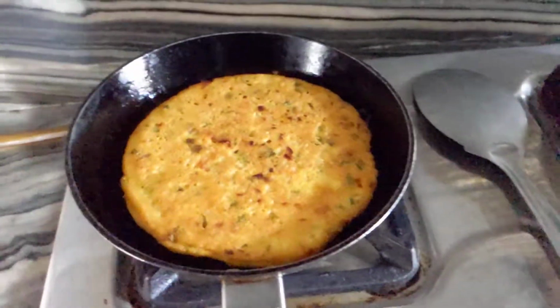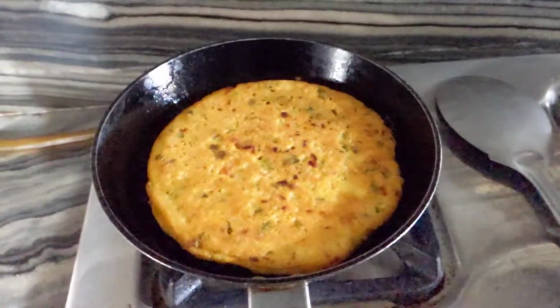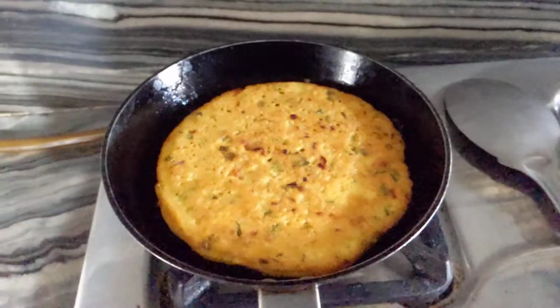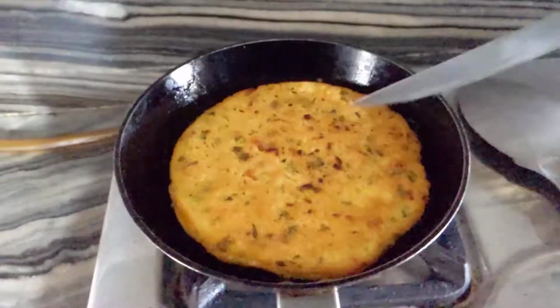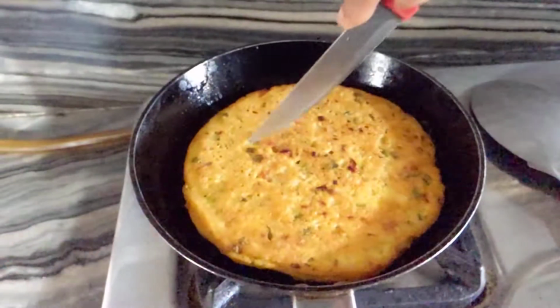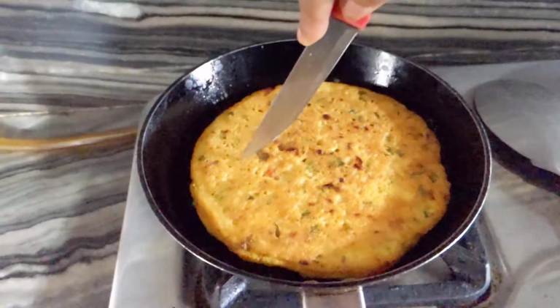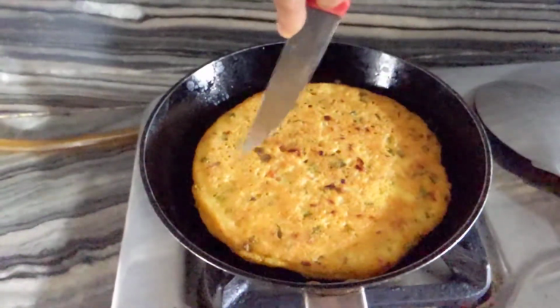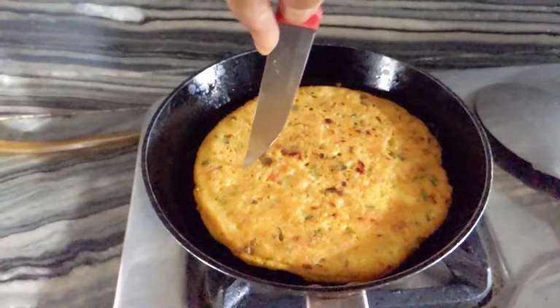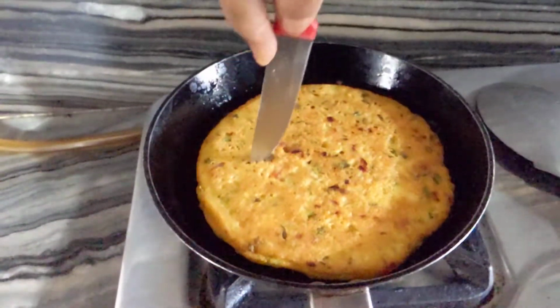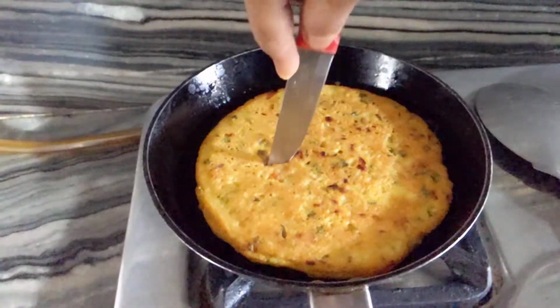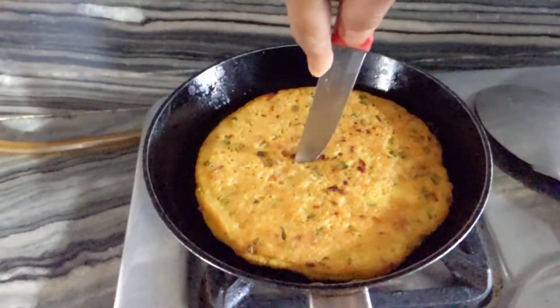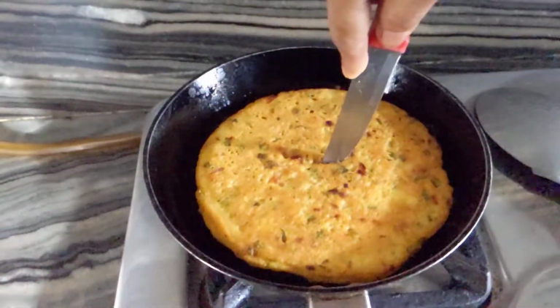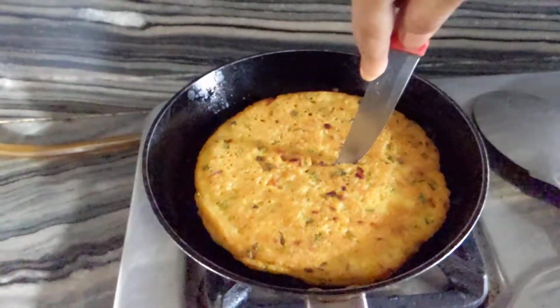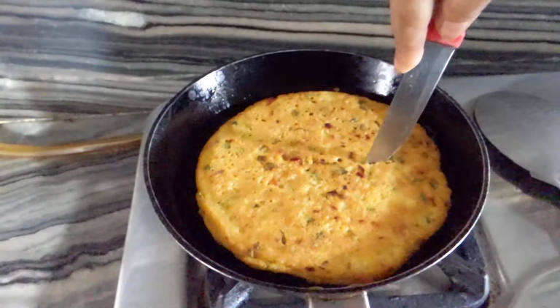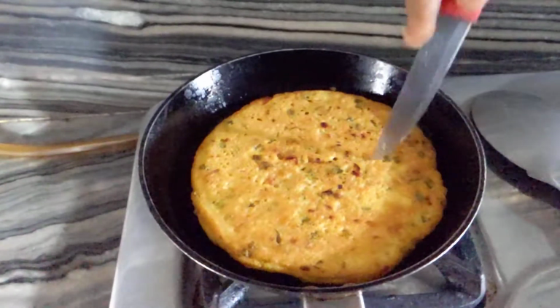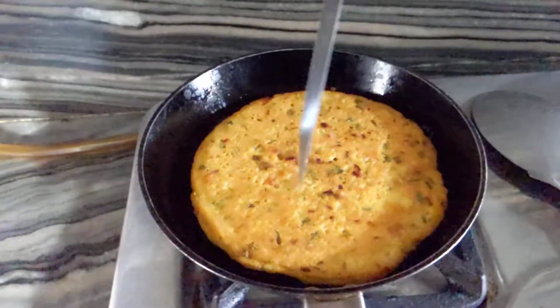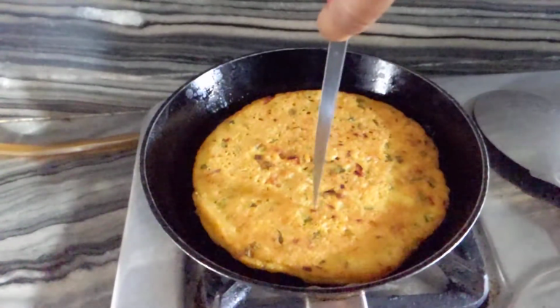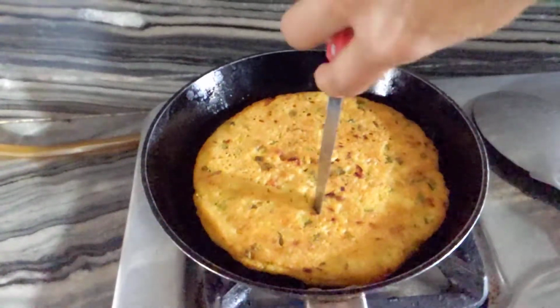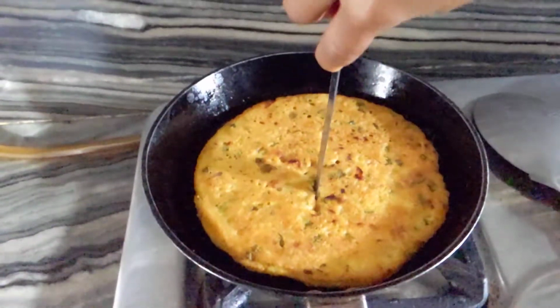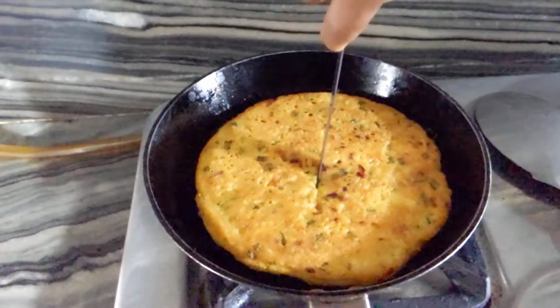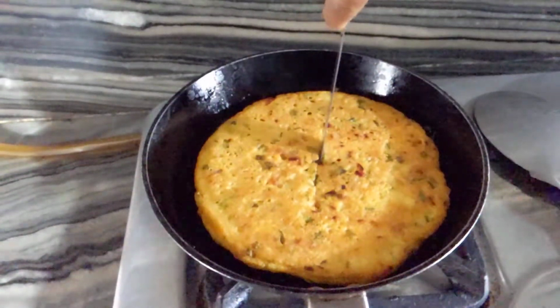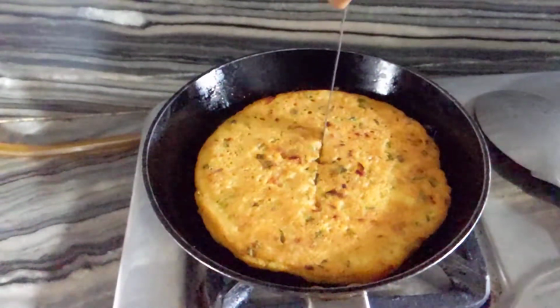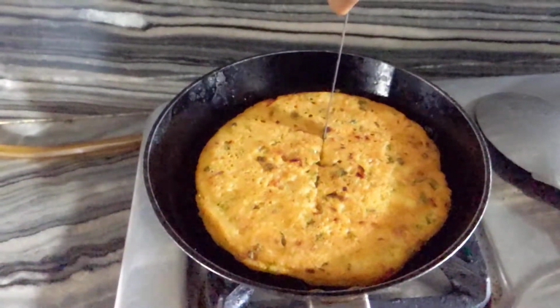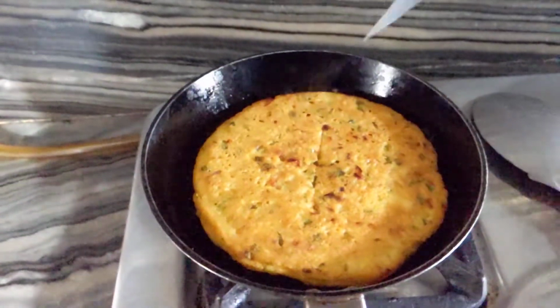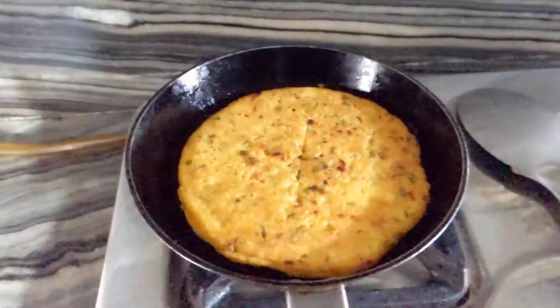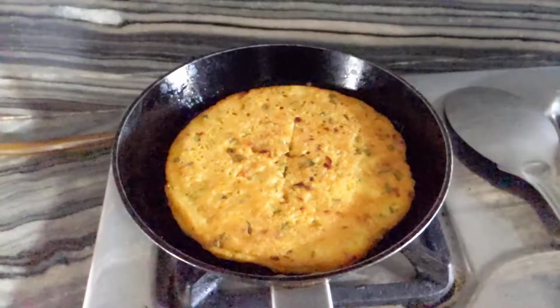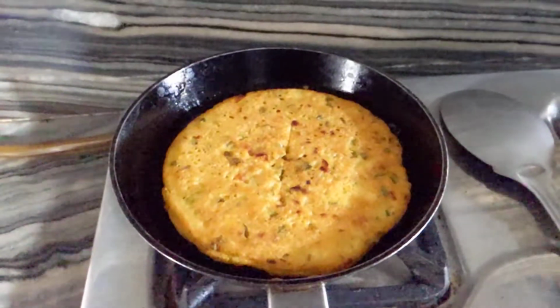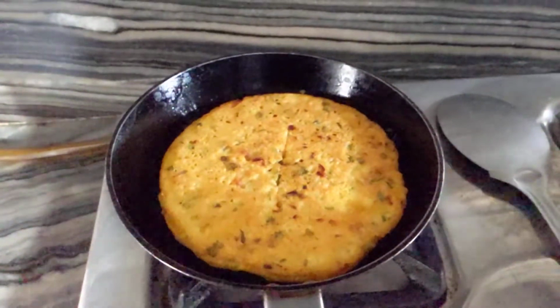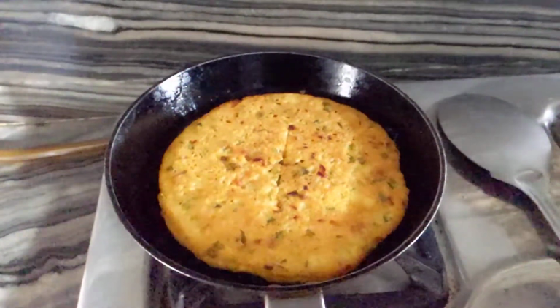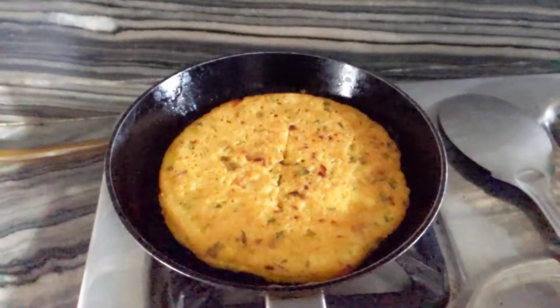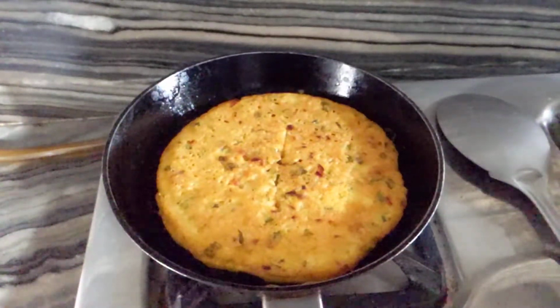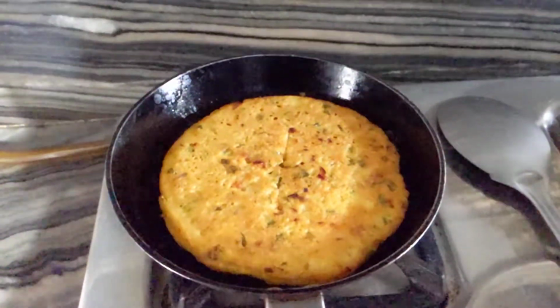Now we will cut a little bit in the middle and add the water. We will cut and add the water.